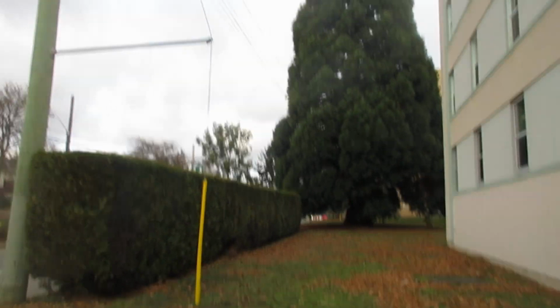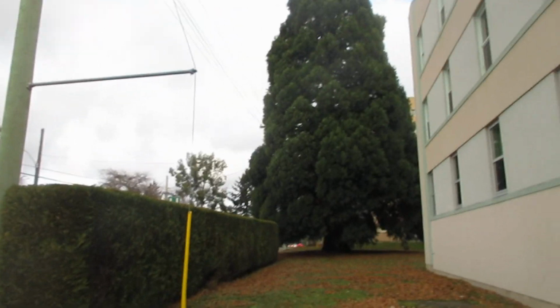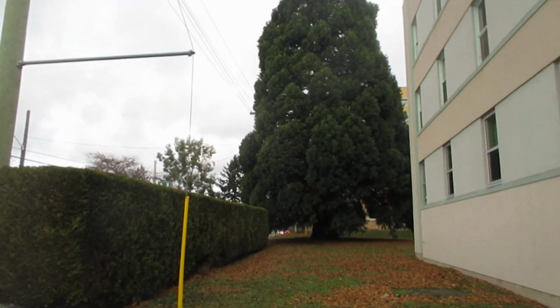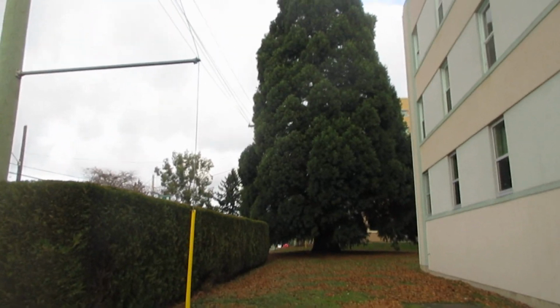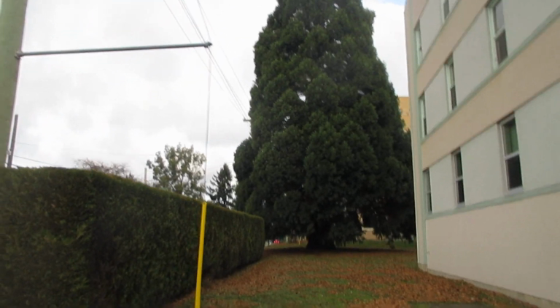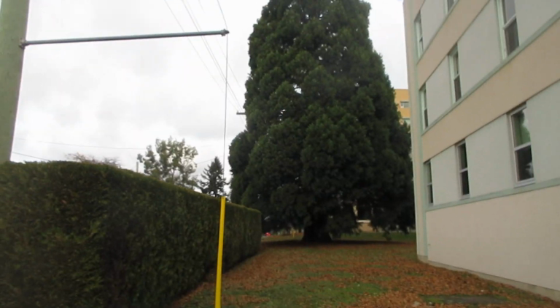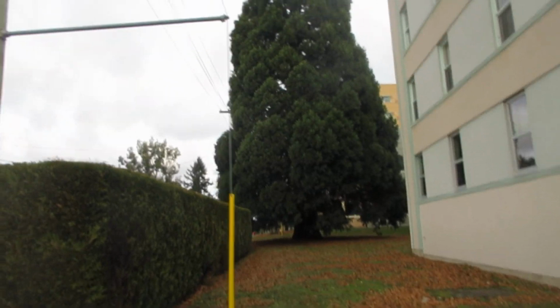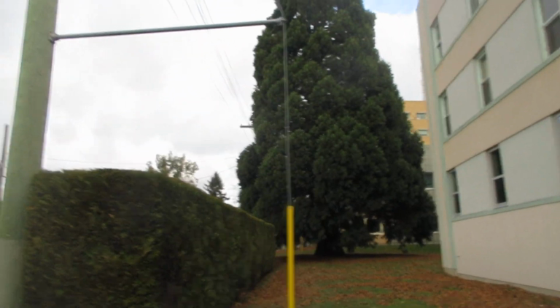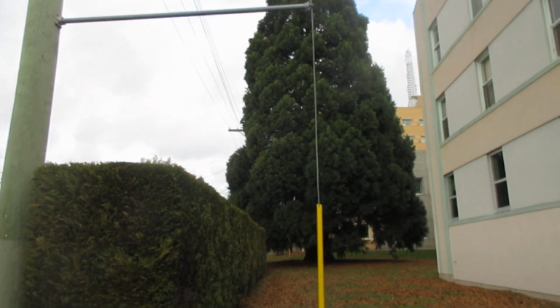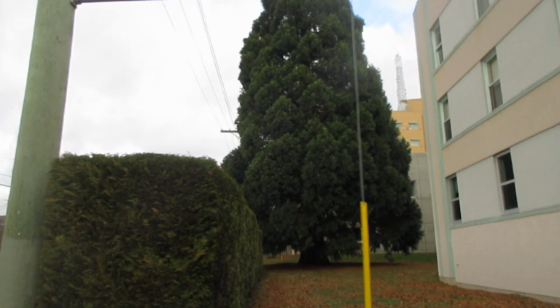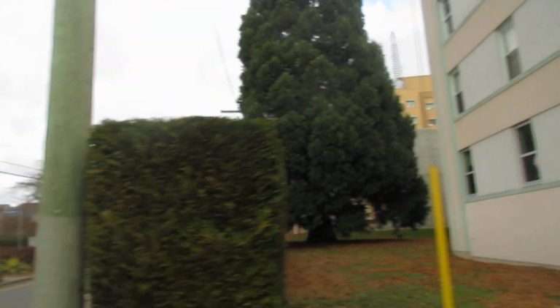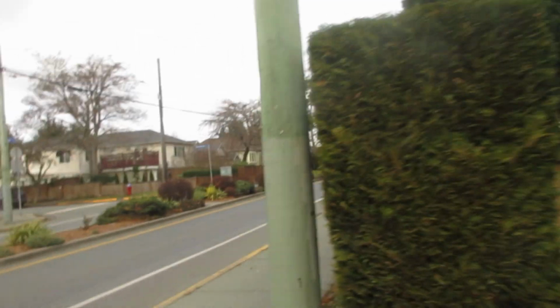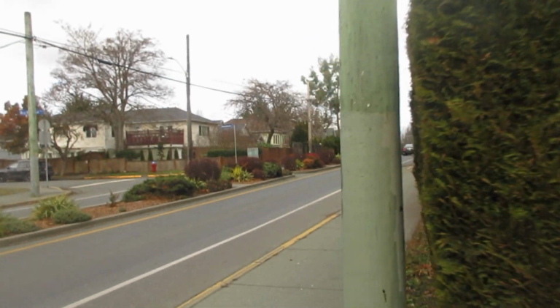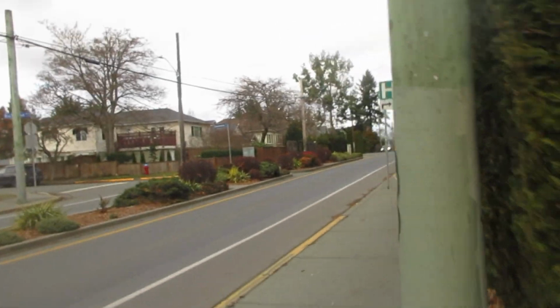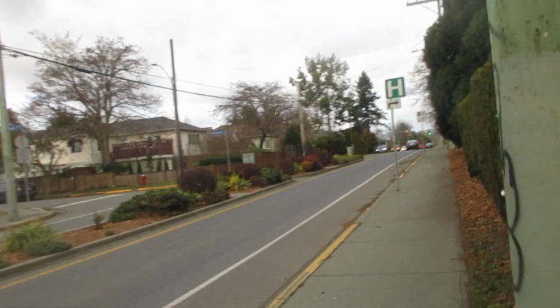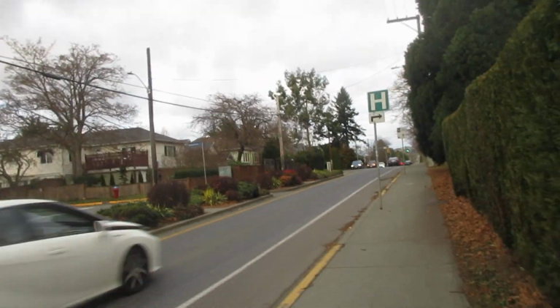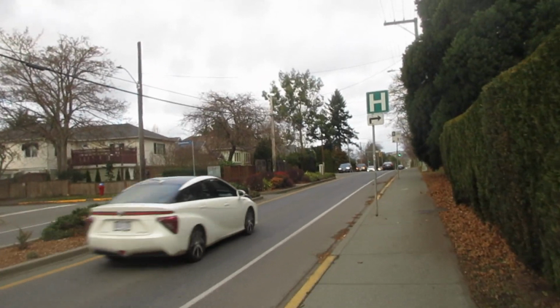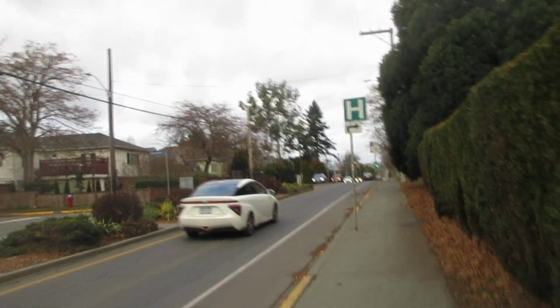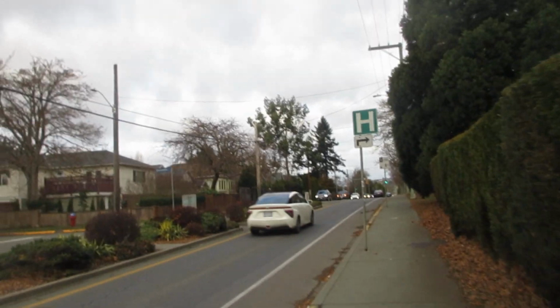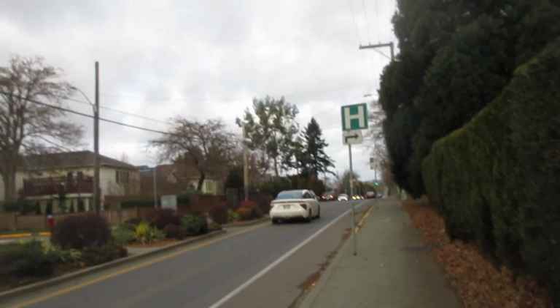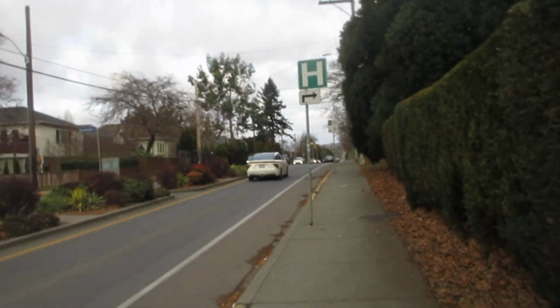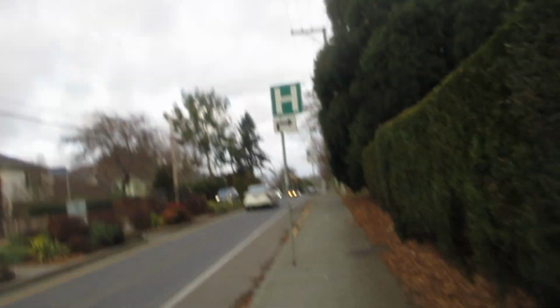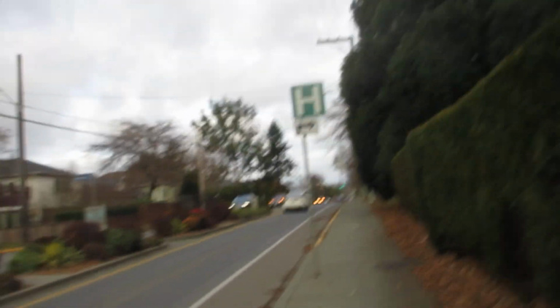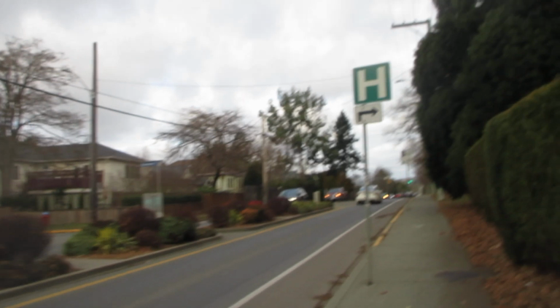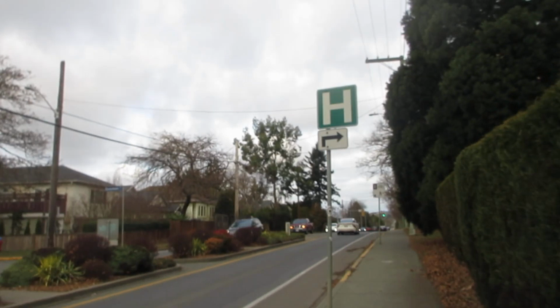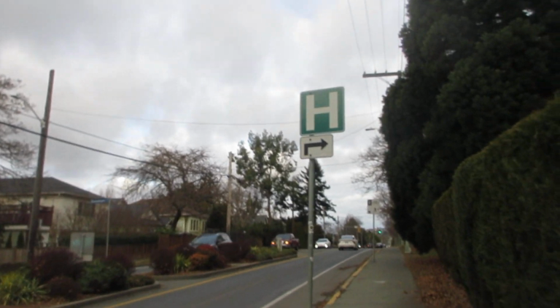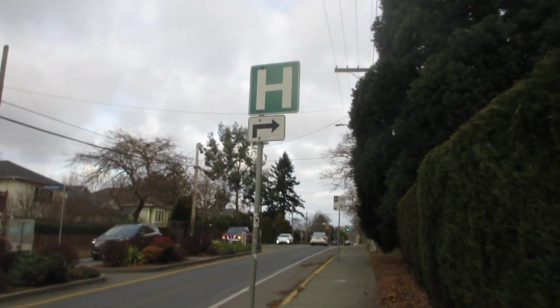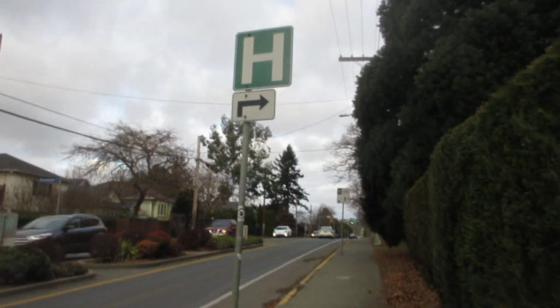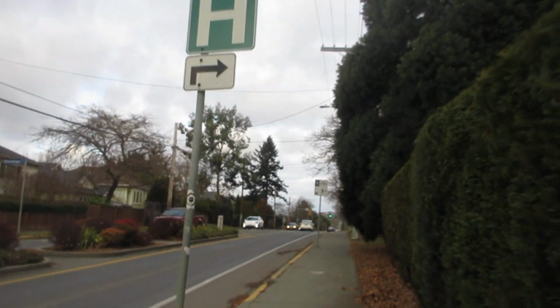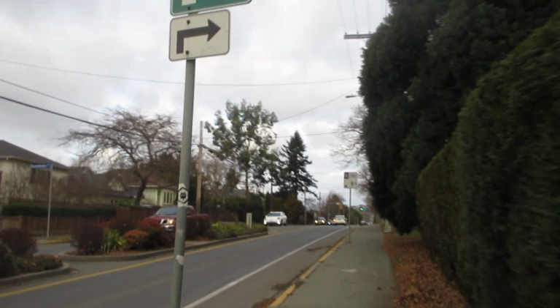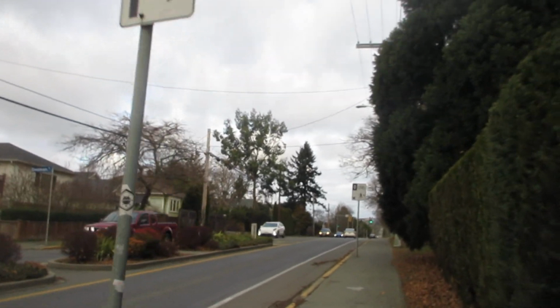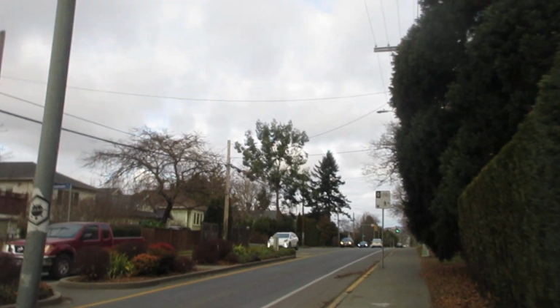Two super cool trees here in Victoria. There's a Sequoiadendron giganteum, giant redwood, and there is a beautiful eucalyptus — that's a big eucalyptus tree. Looks like it's probably a Gunnii. You can see all the new growth on it.